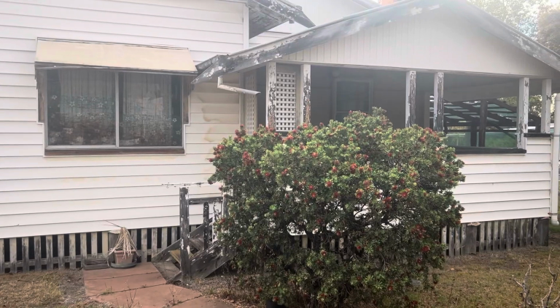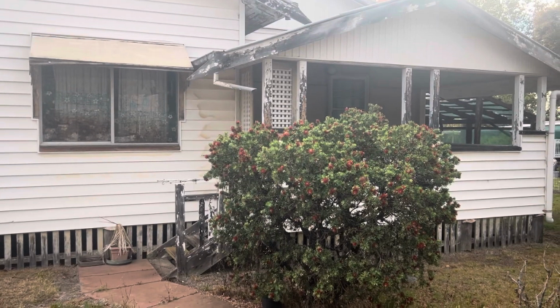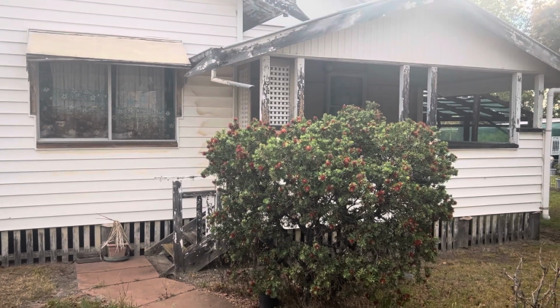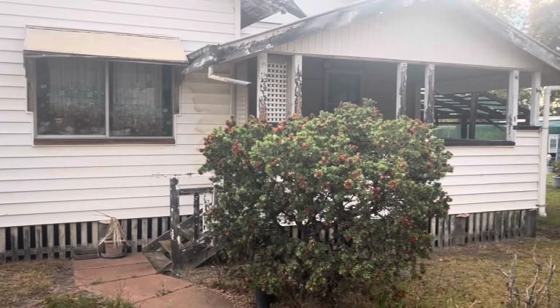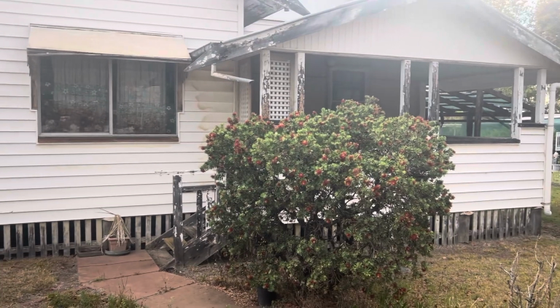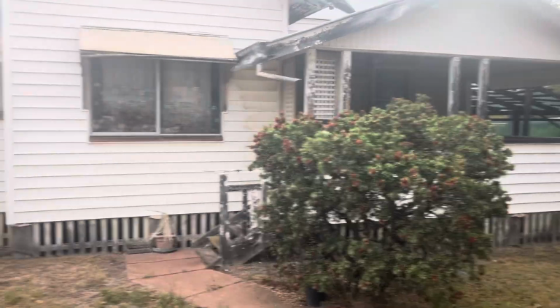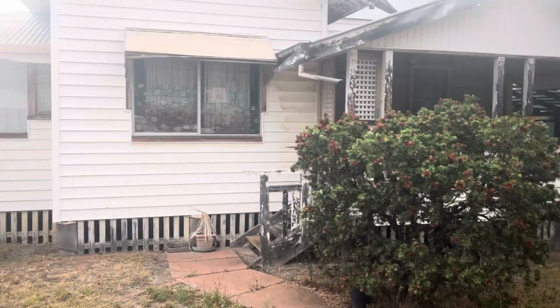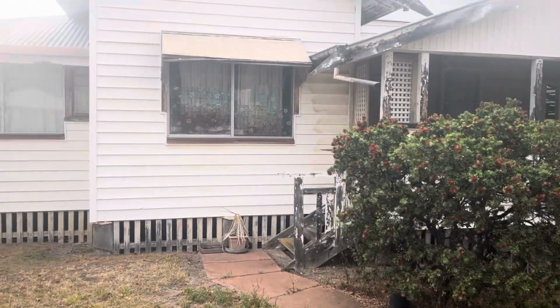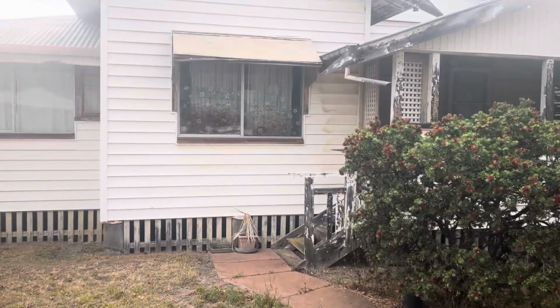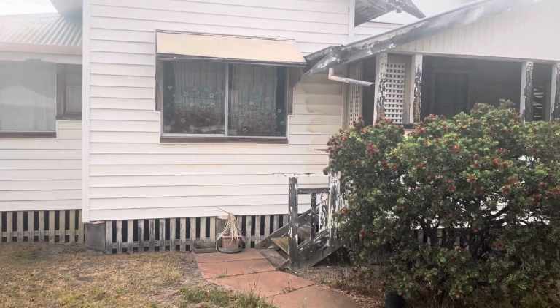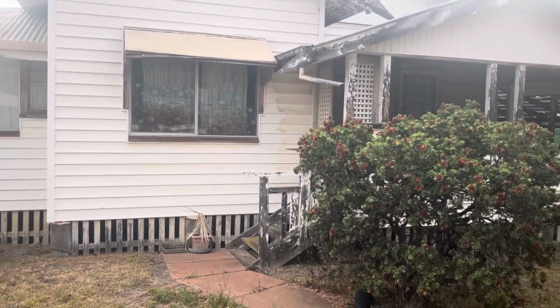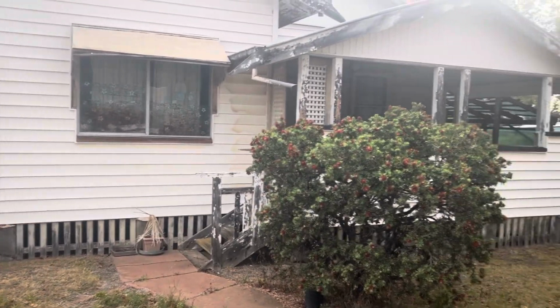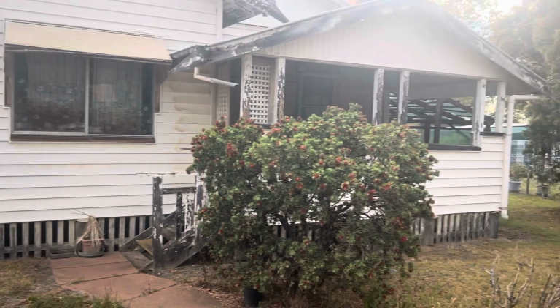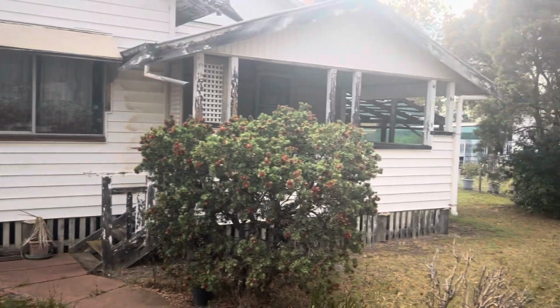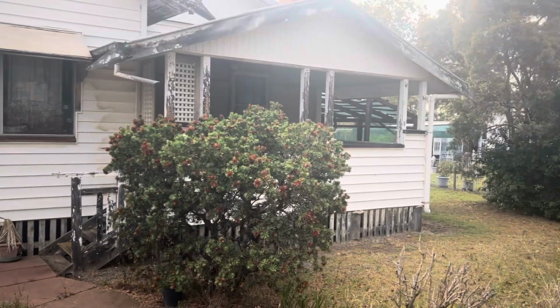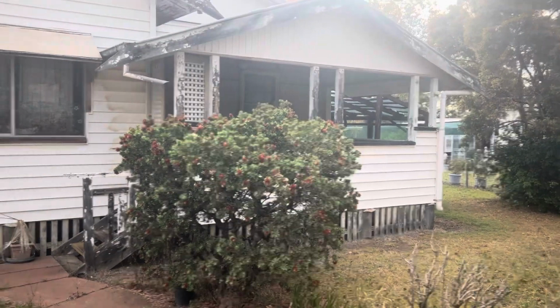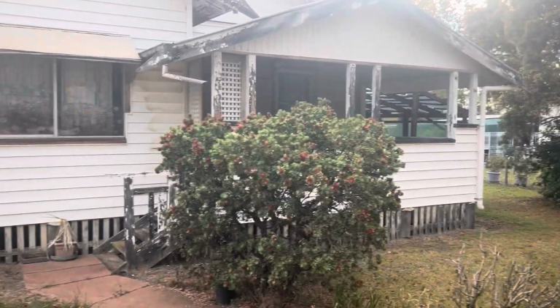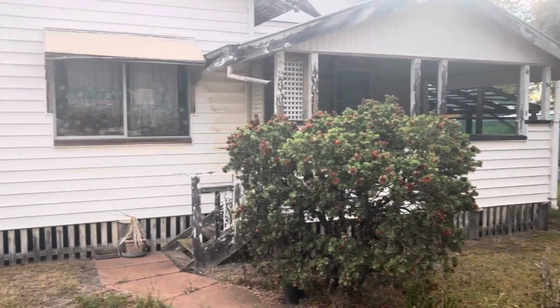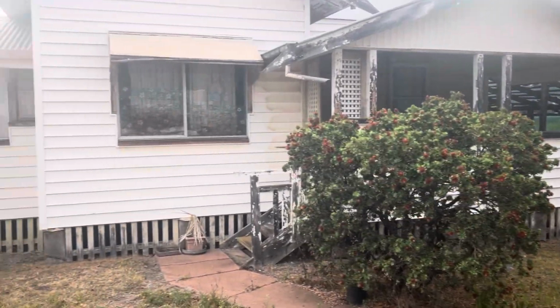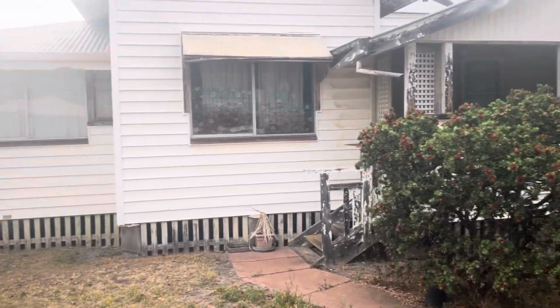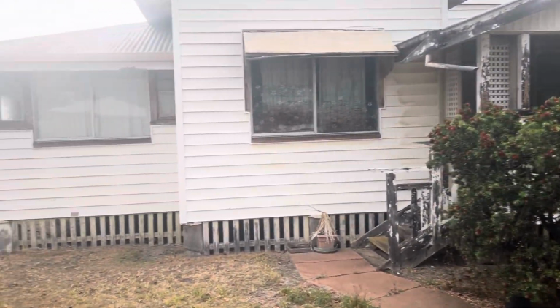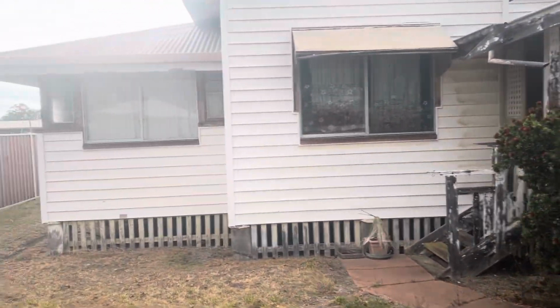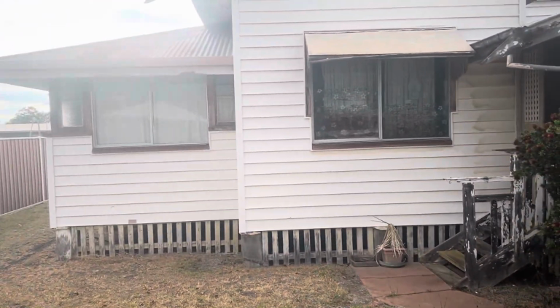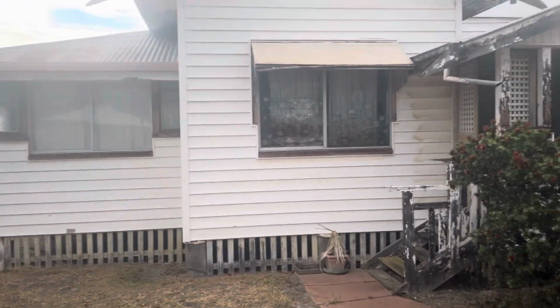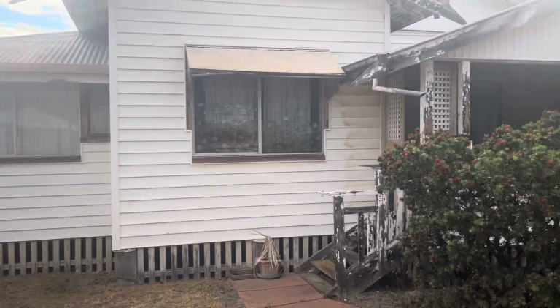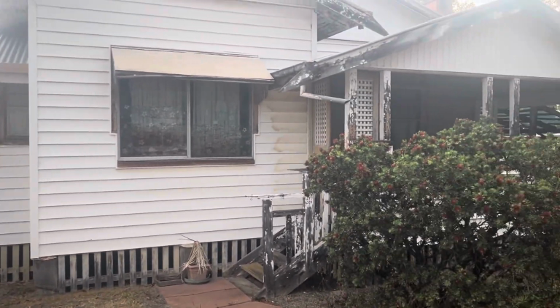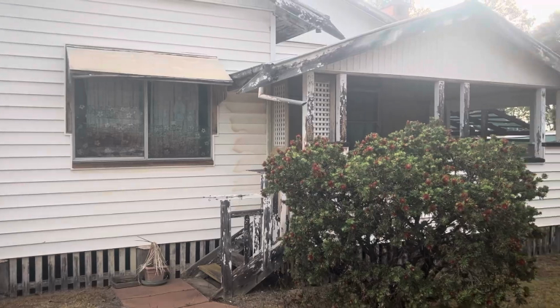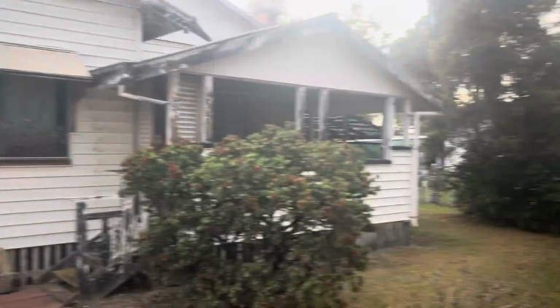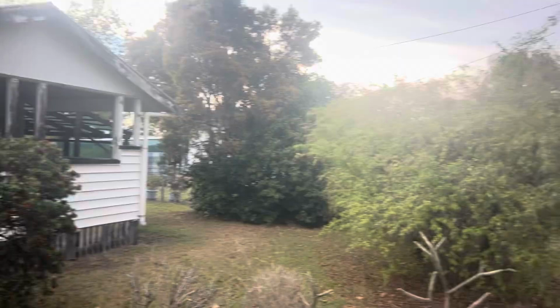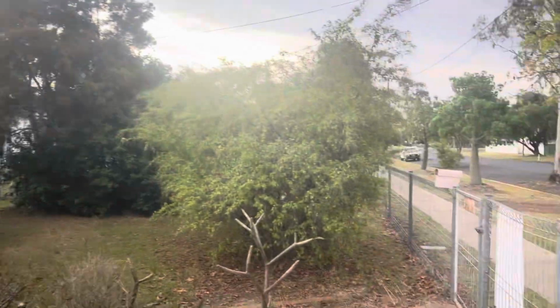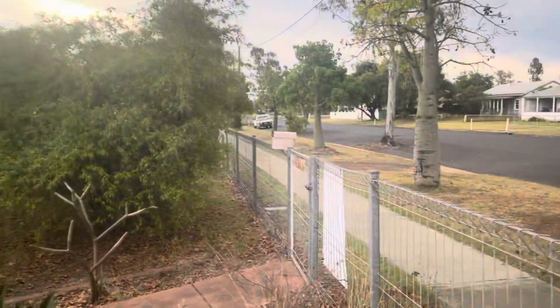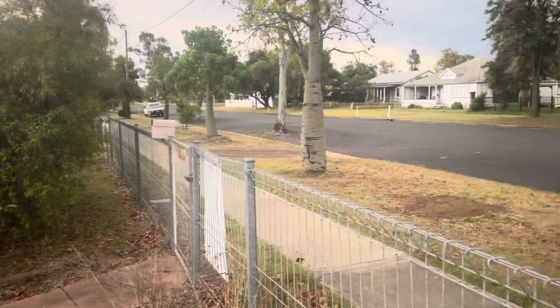Hi folks, welcome to another episode of Number One Property Centre TV. I'm situated at 56 Marion Street in Miles and I'm just in the front yard at the moment.